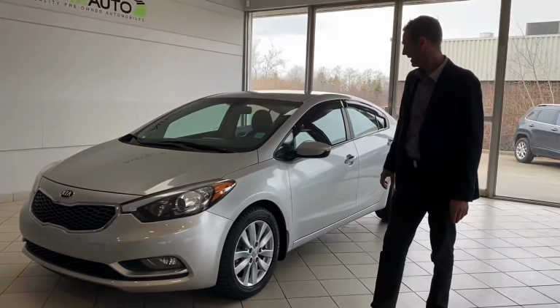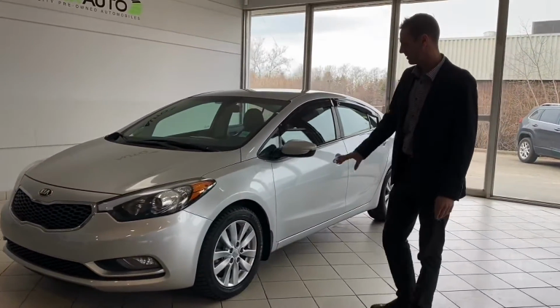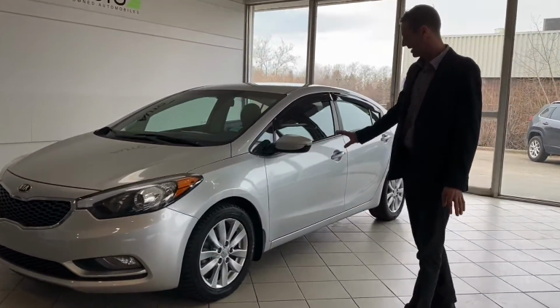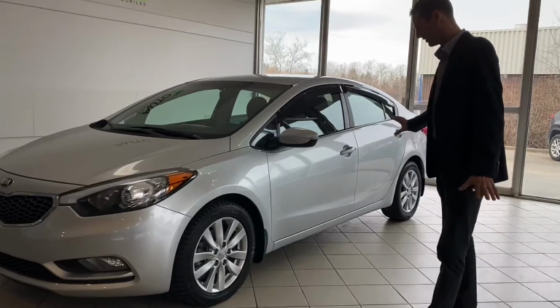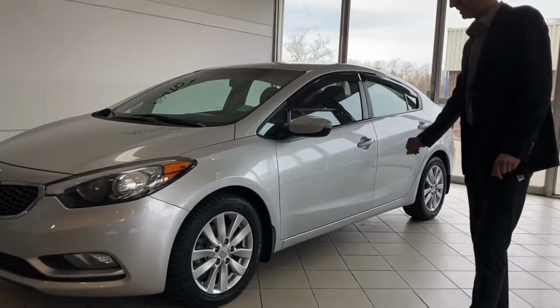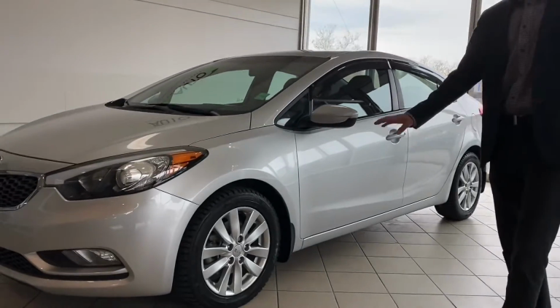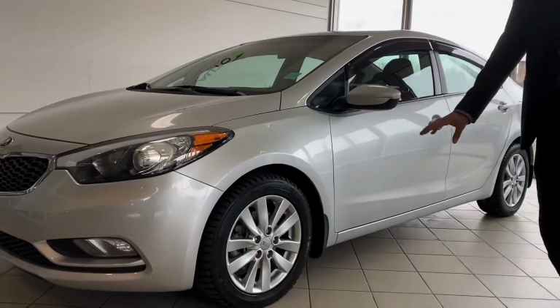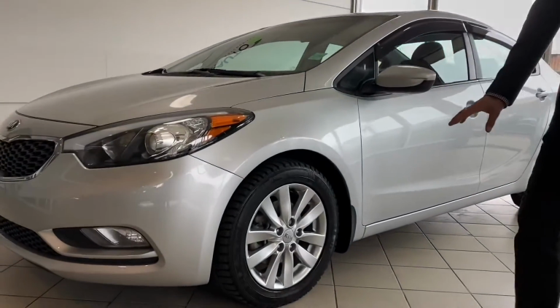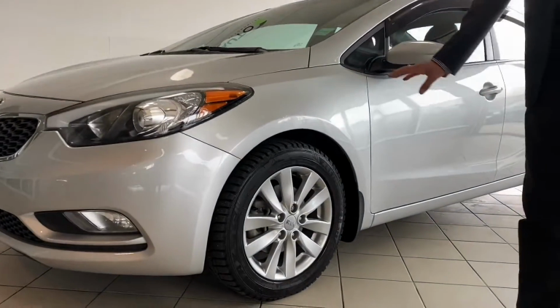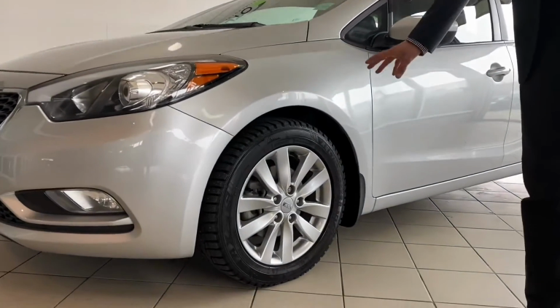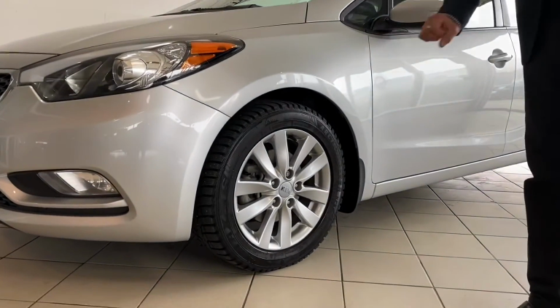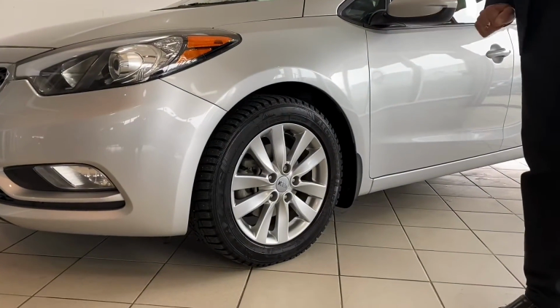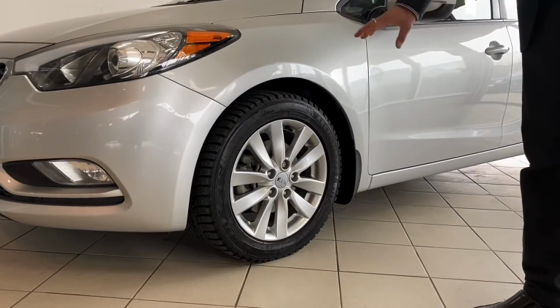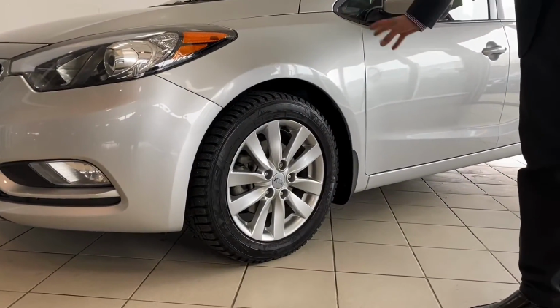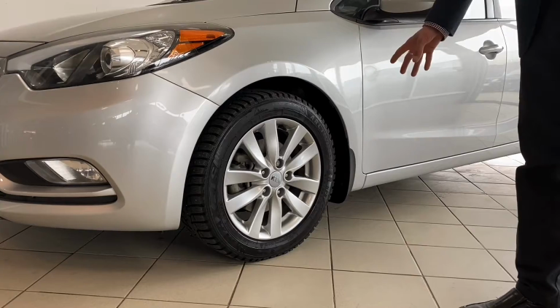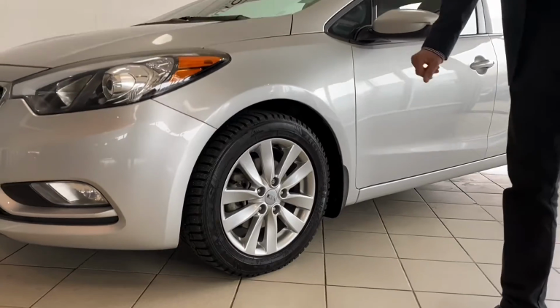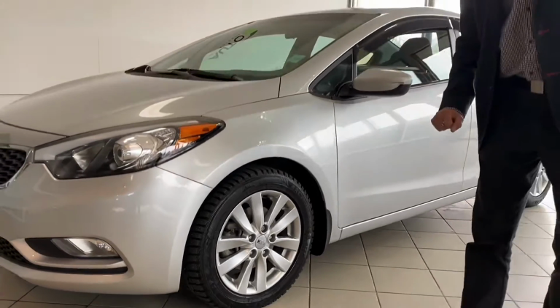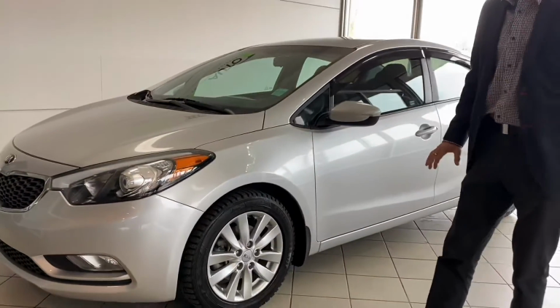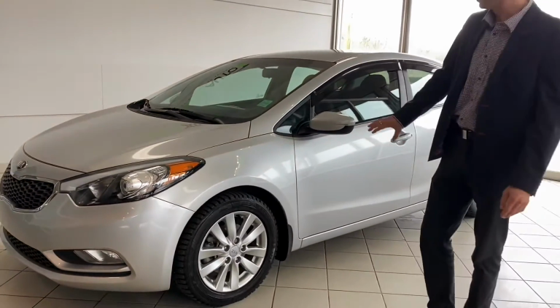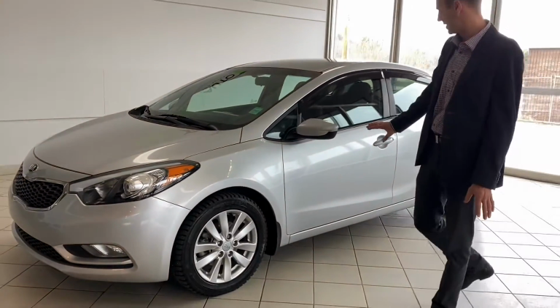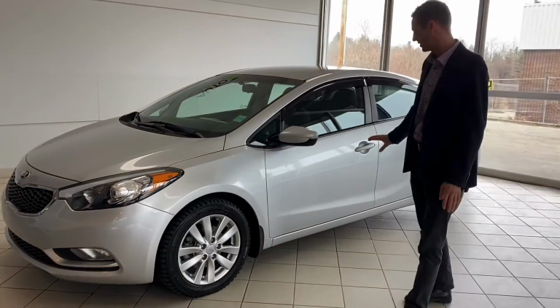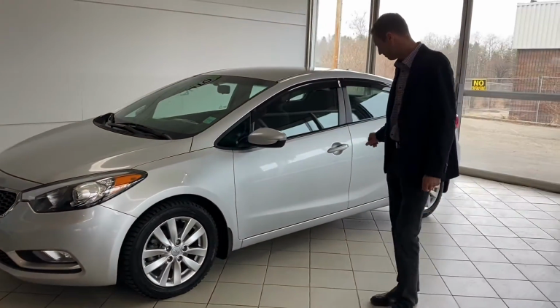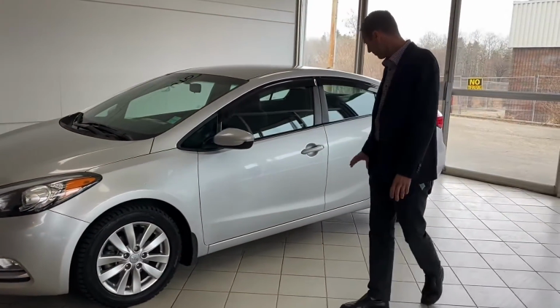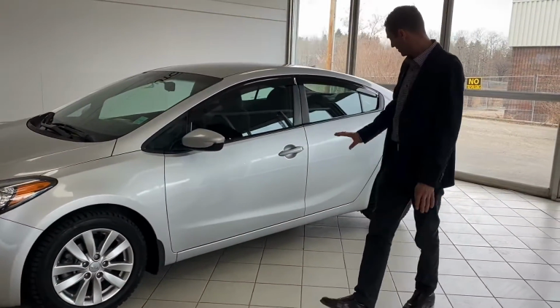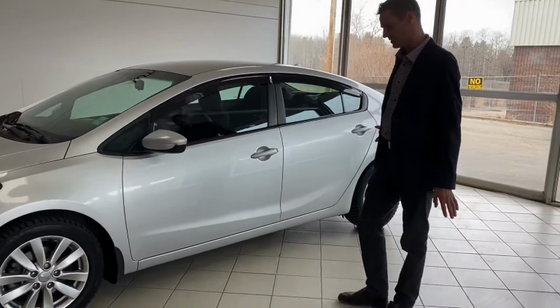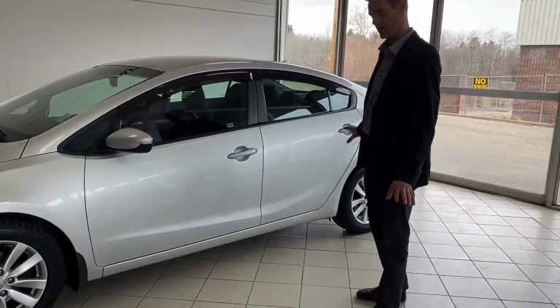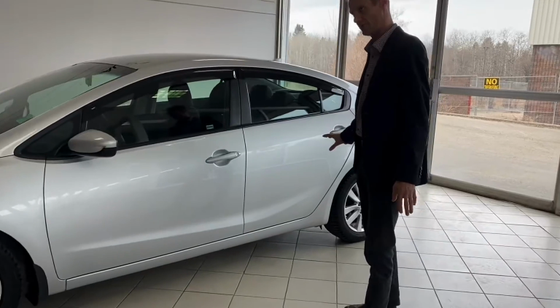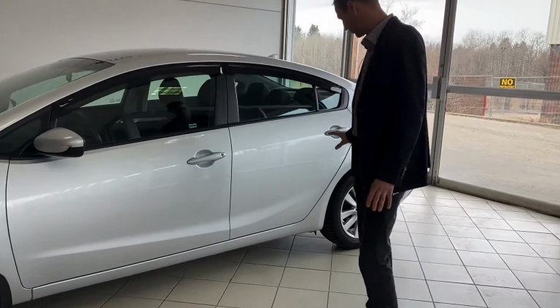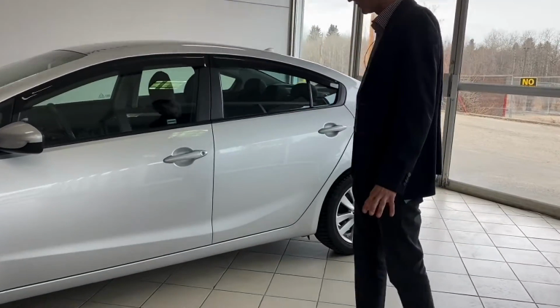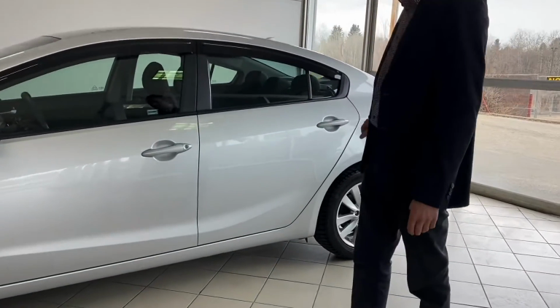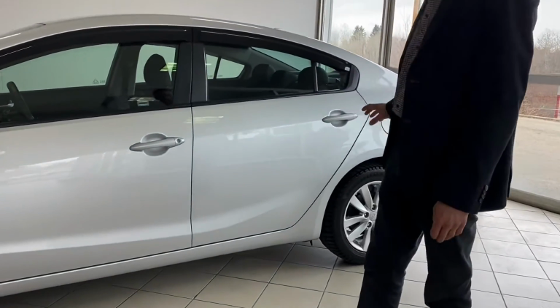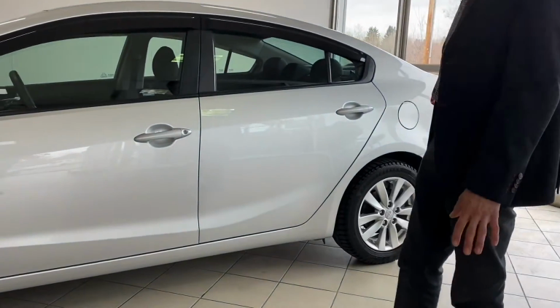Coming around the side of the vehicle, you can see we have some nice 17 inch aluminum Kia rims with some all-season tires. Moving alongside the vehicle, as you can see there is no rust, no dents, no scratches on this vehicle — it's in great condition.